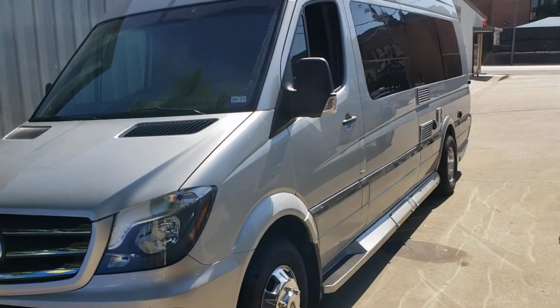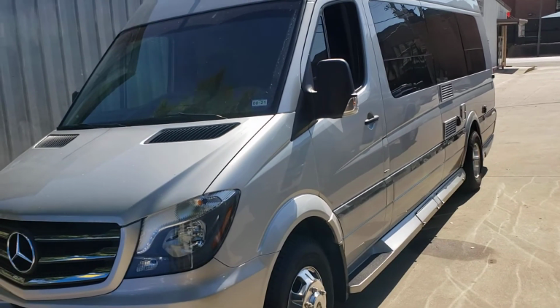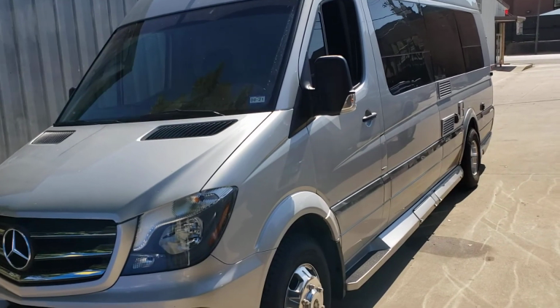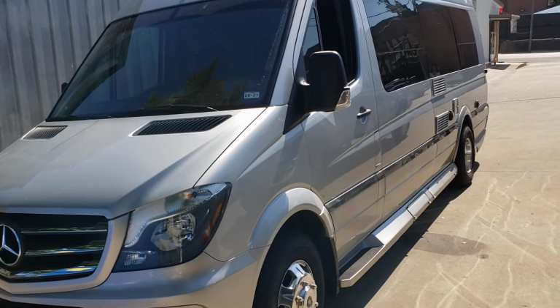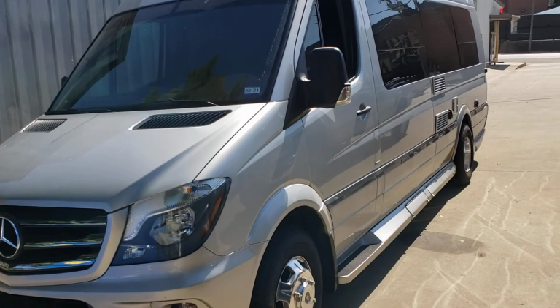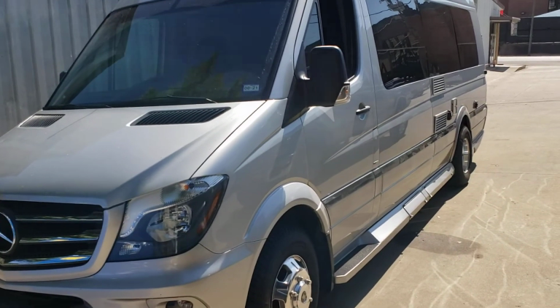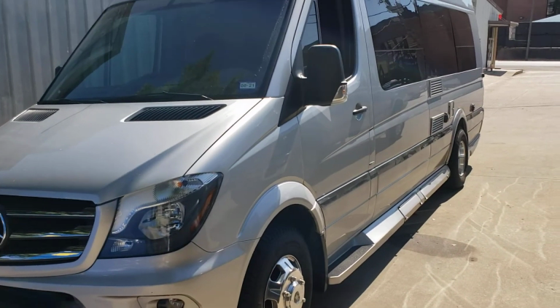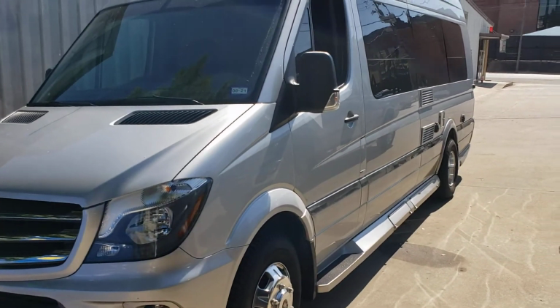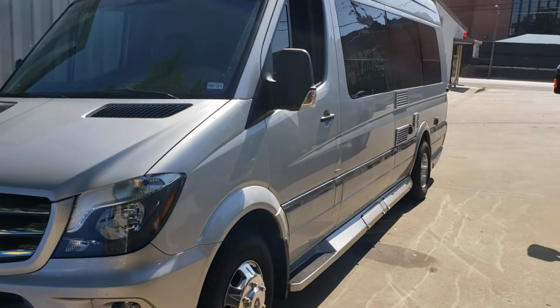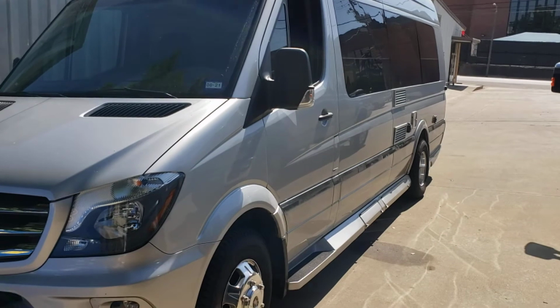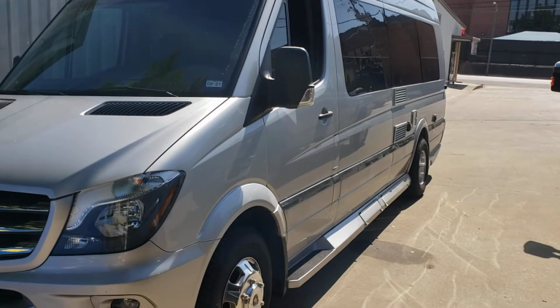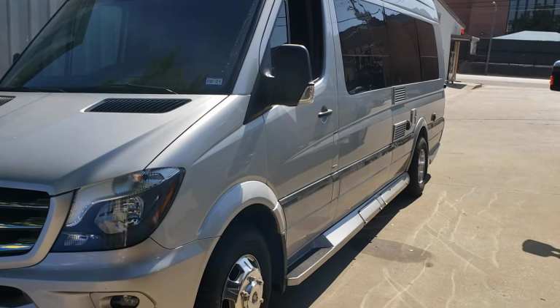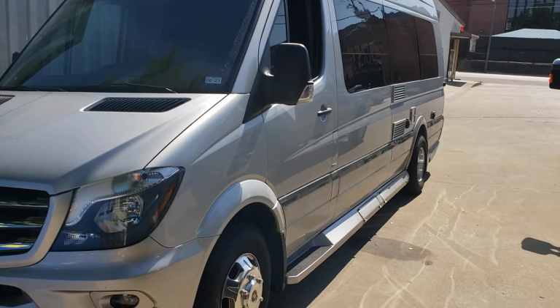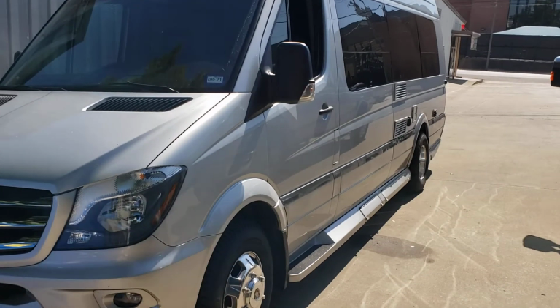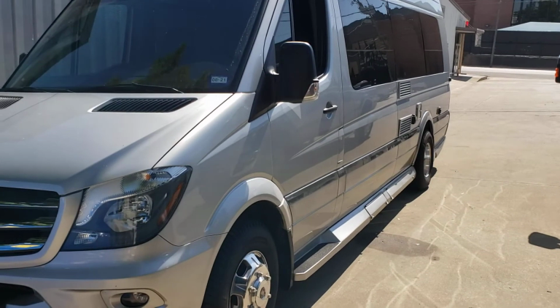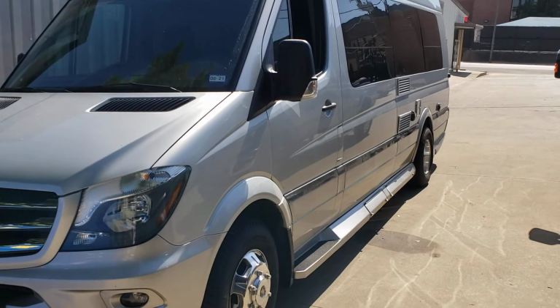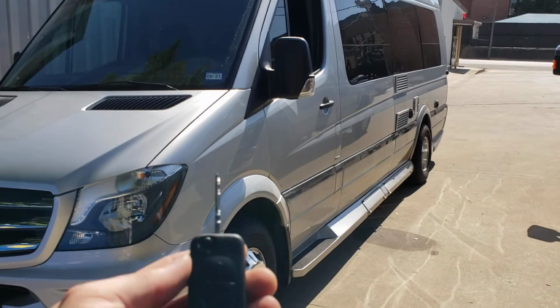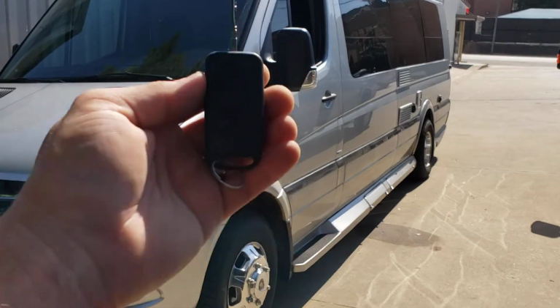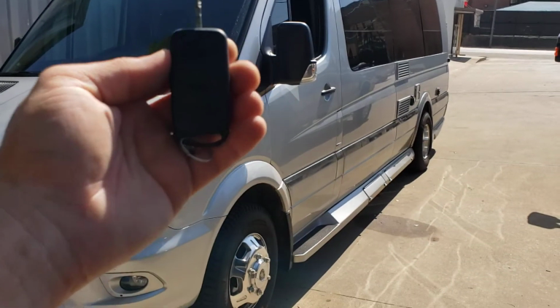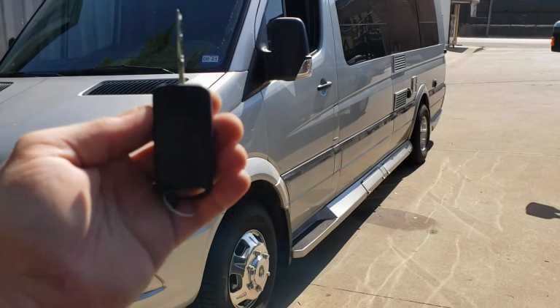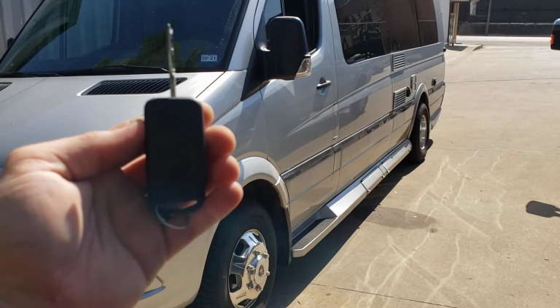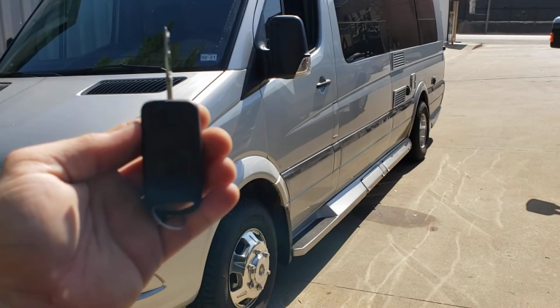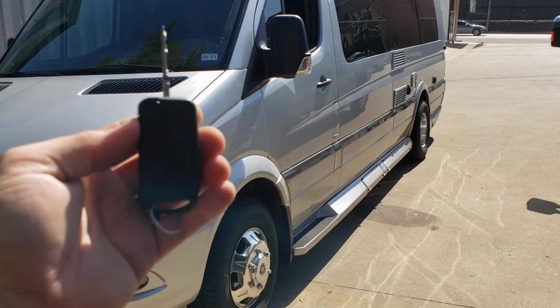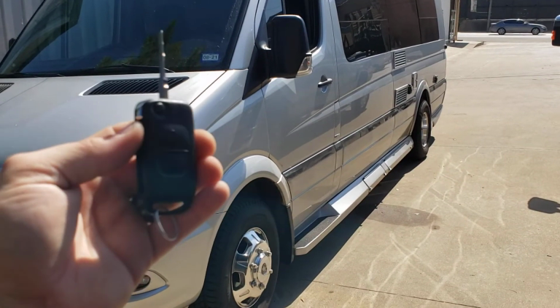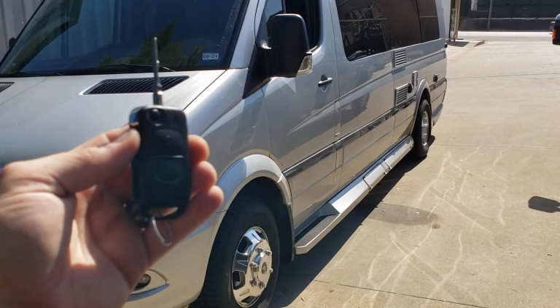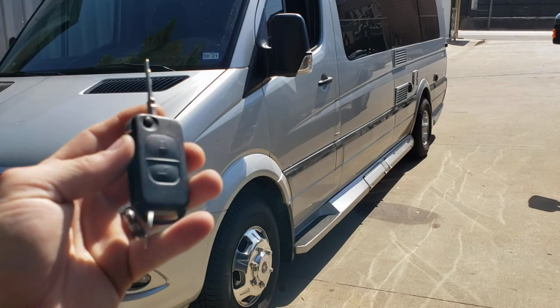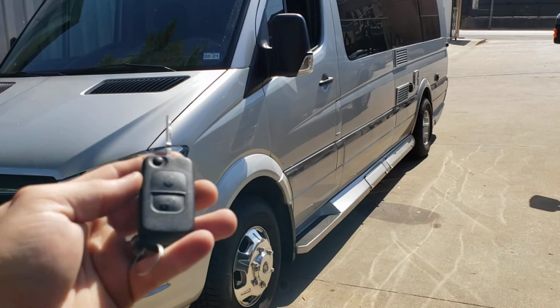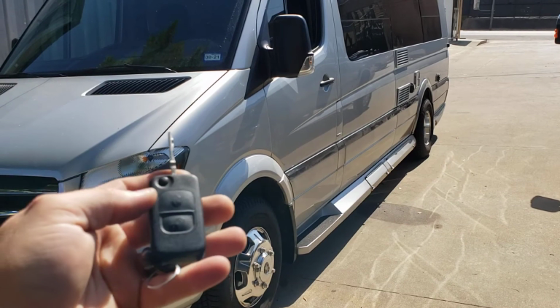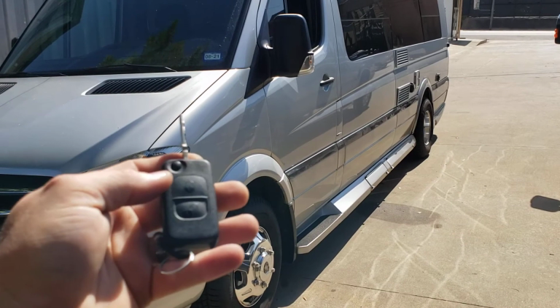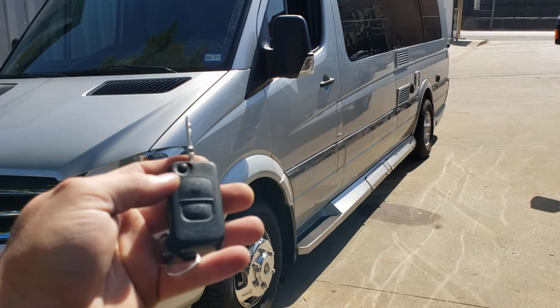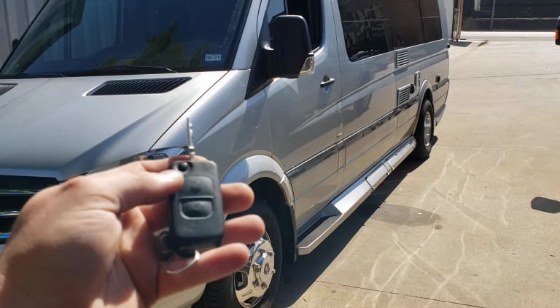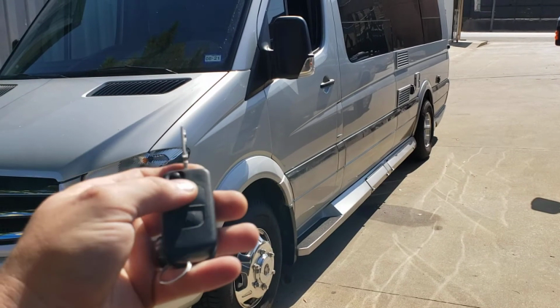2017 Mercedes Sprinter van. We've installed our add-on remote start system through our factory remote. Use our lock button three times in a row to start it.